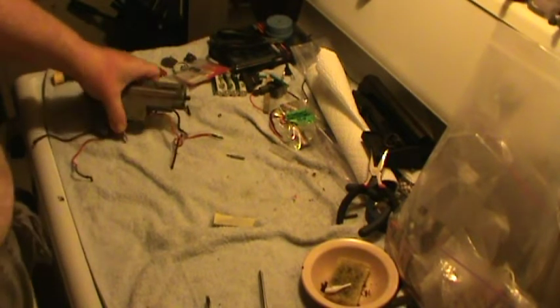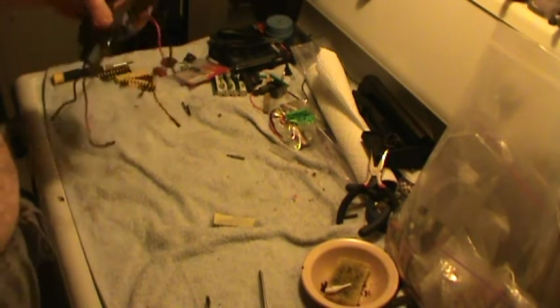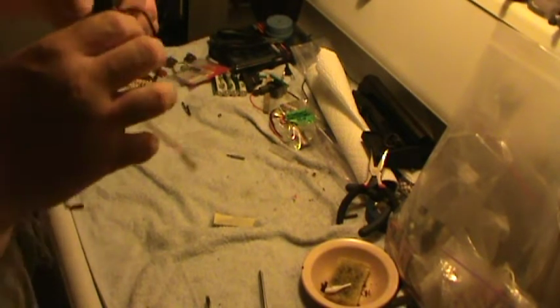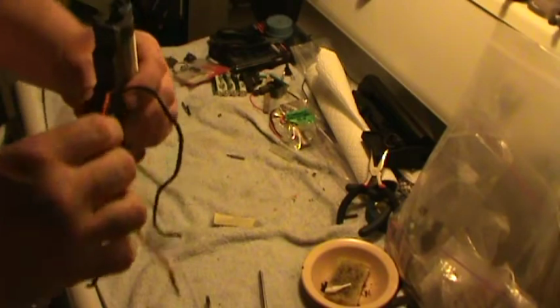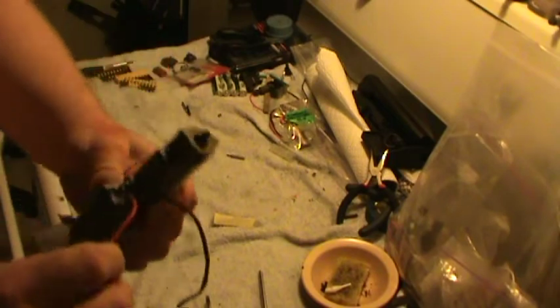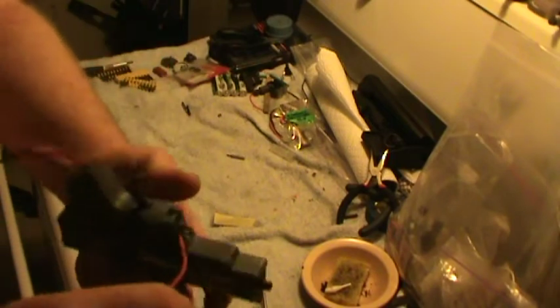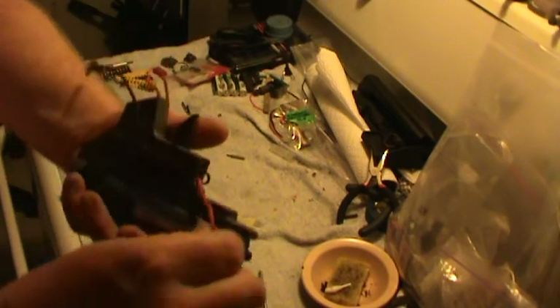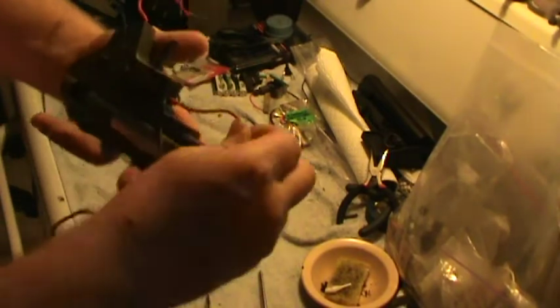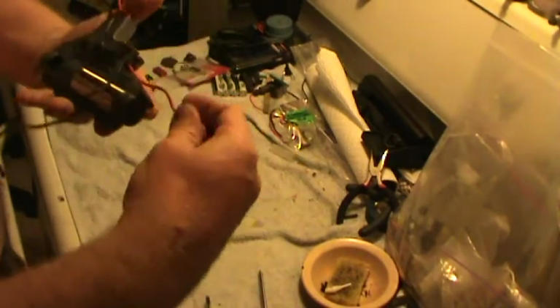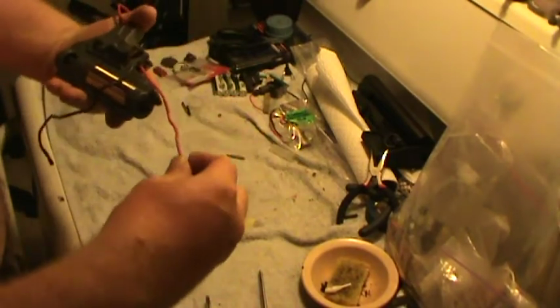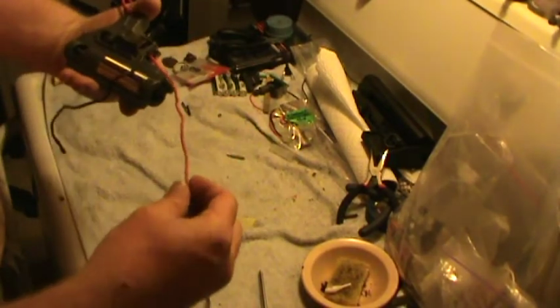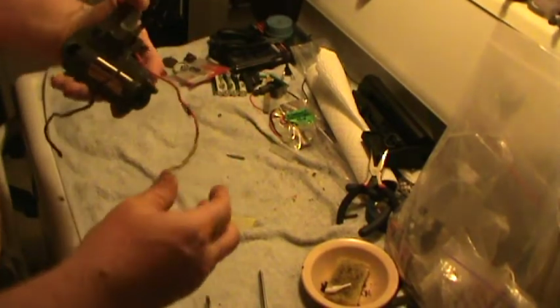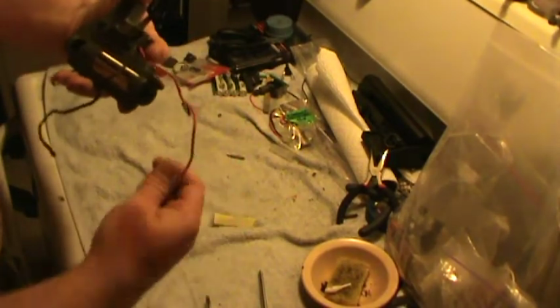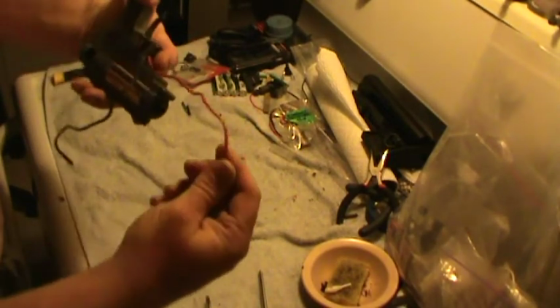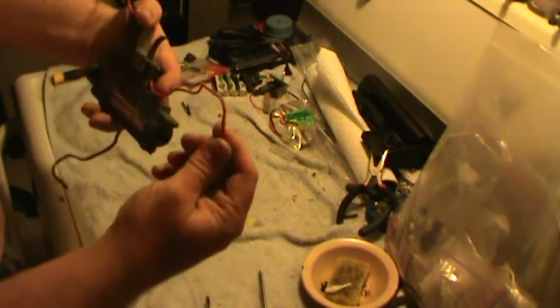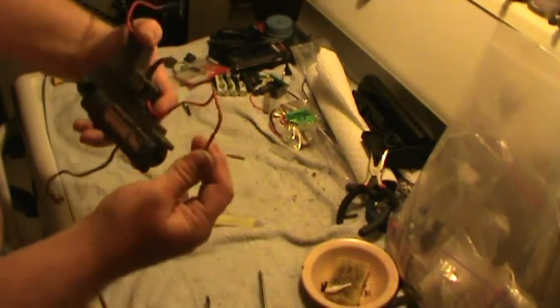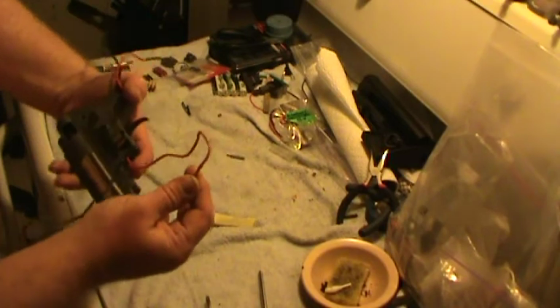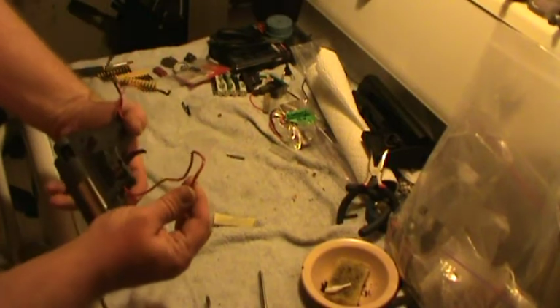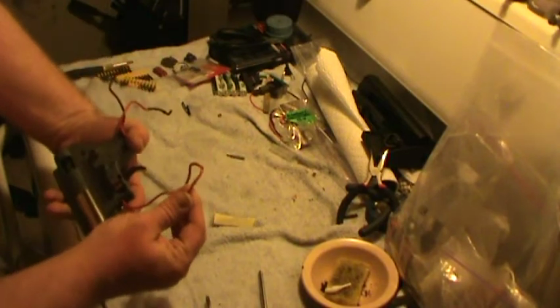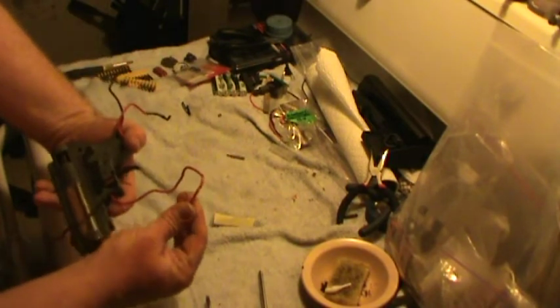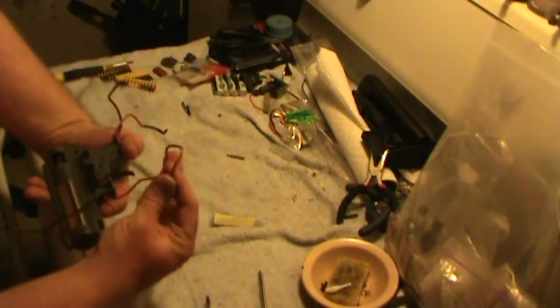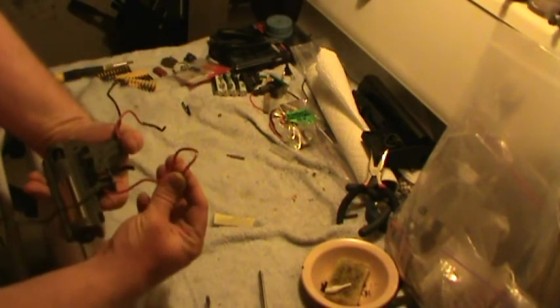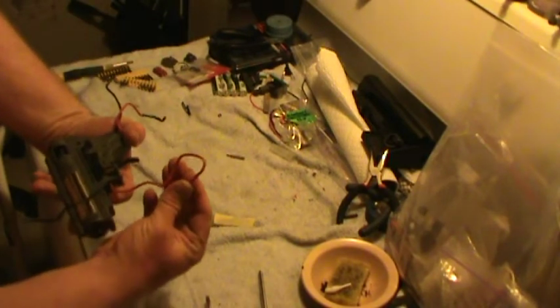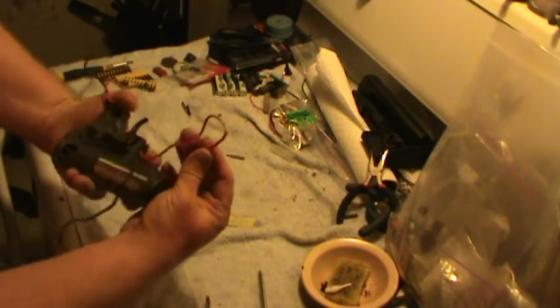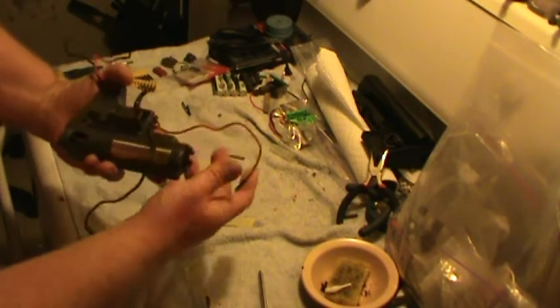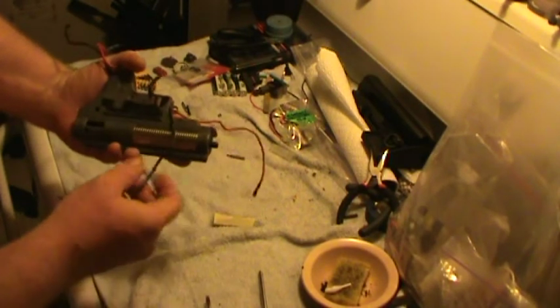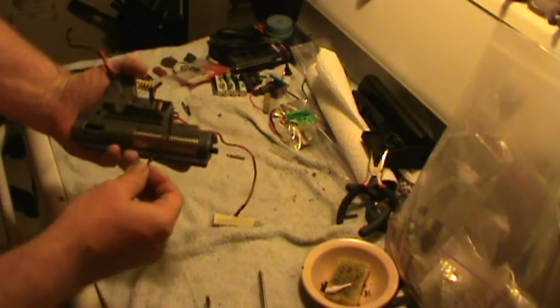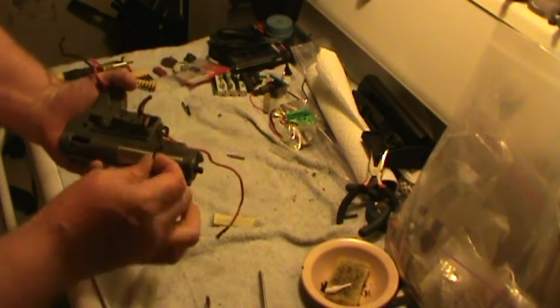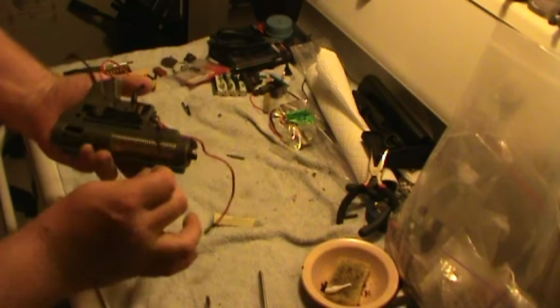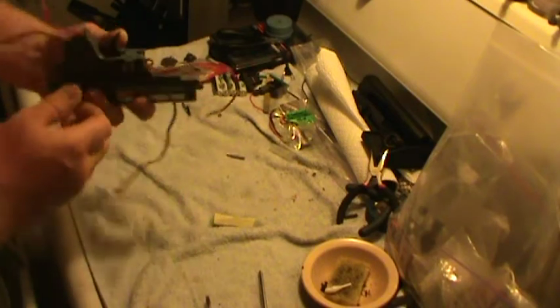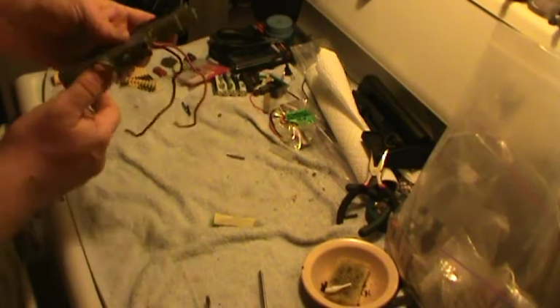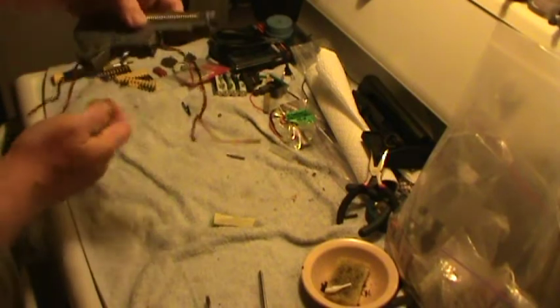What we're going to do for this evening is this wiring is kaput. You see that? That's just totaled — all shiny and gross, broken, kind of beat up — so we're going to put some mil-spec wire on there for him.